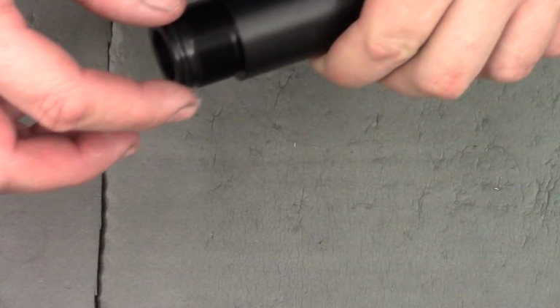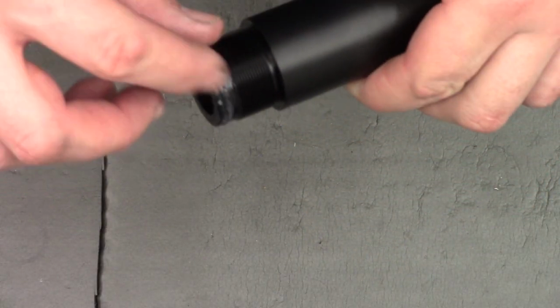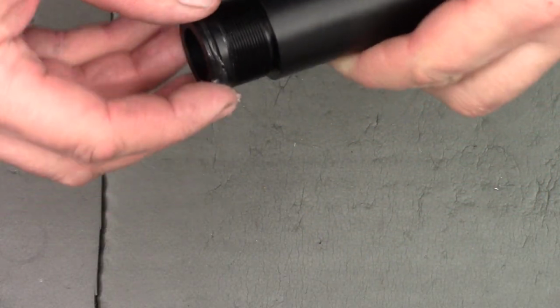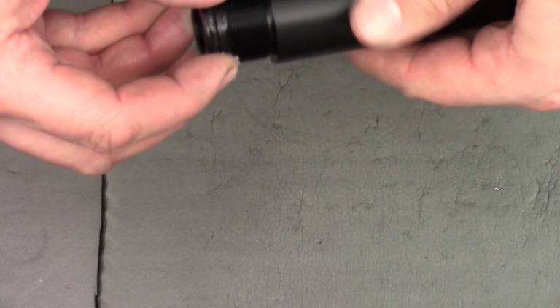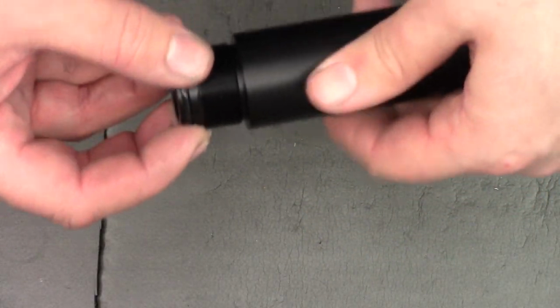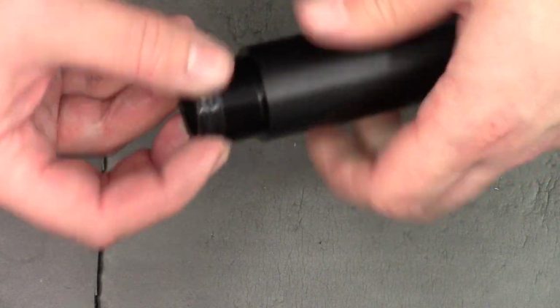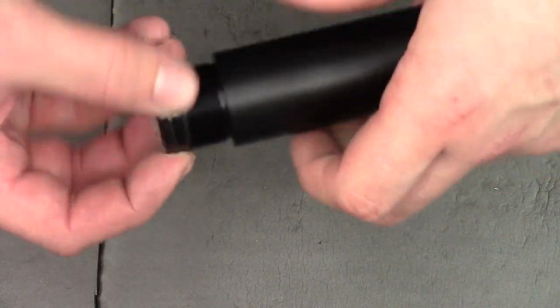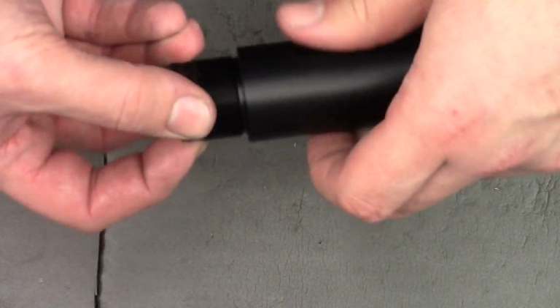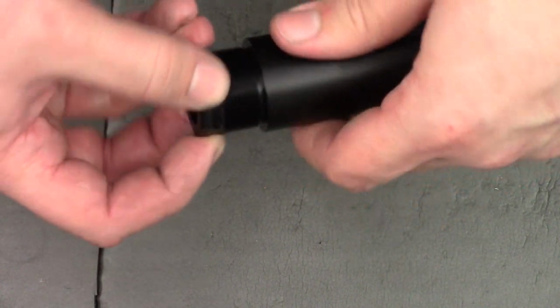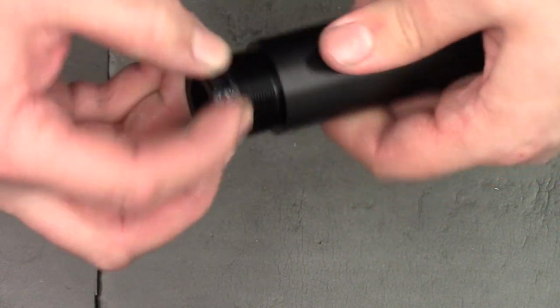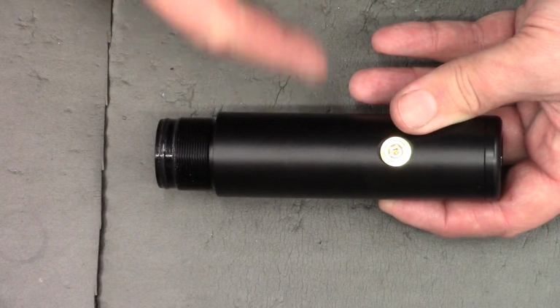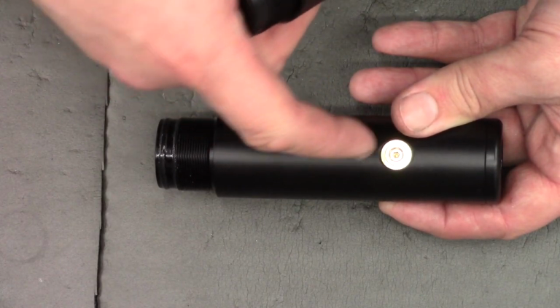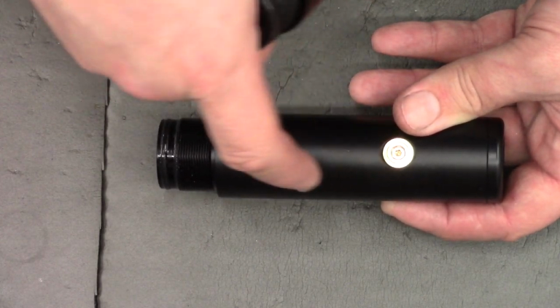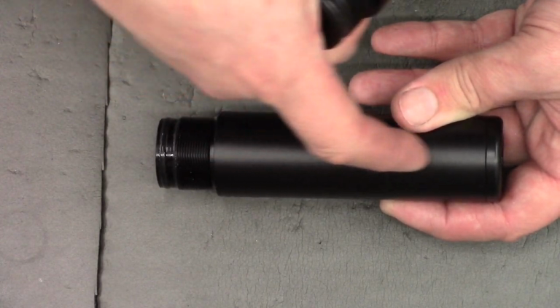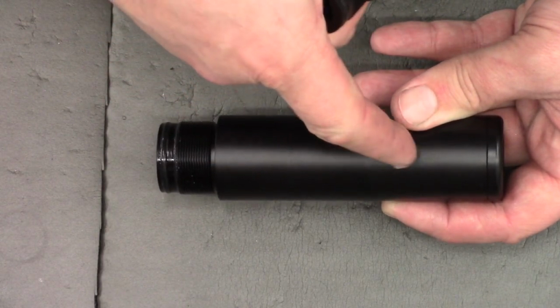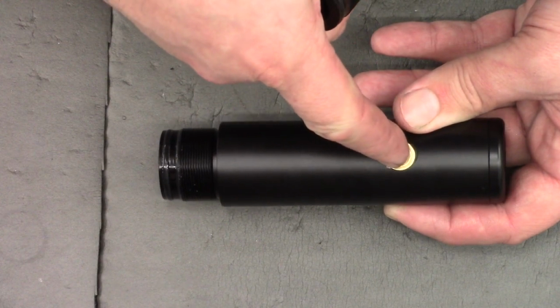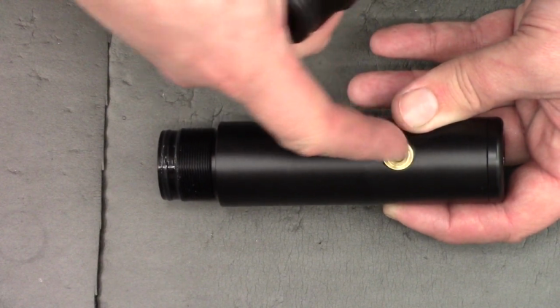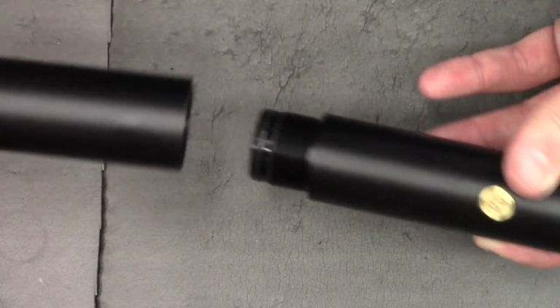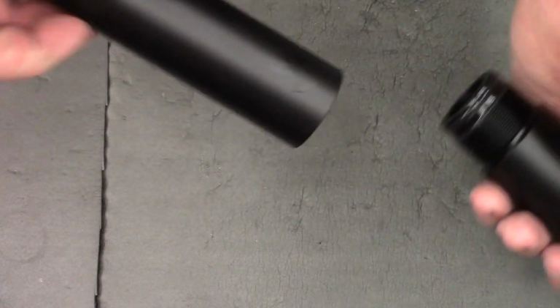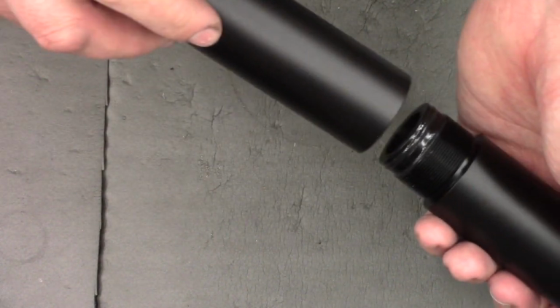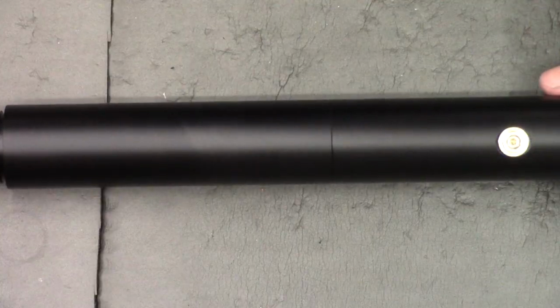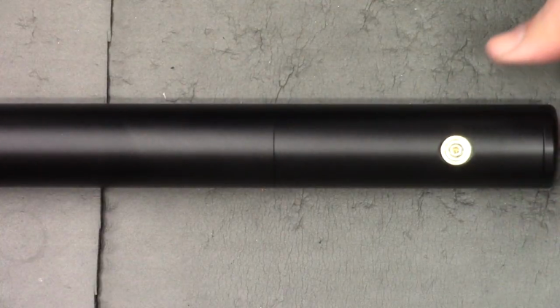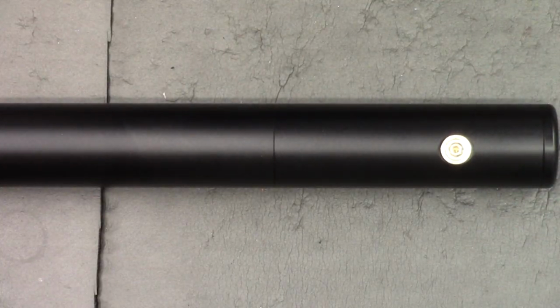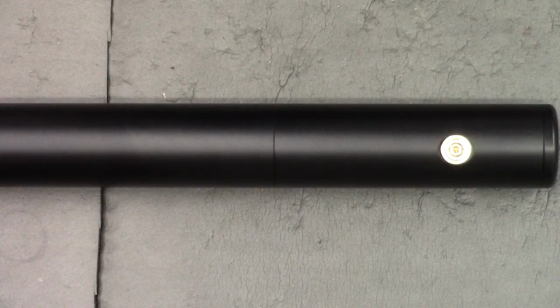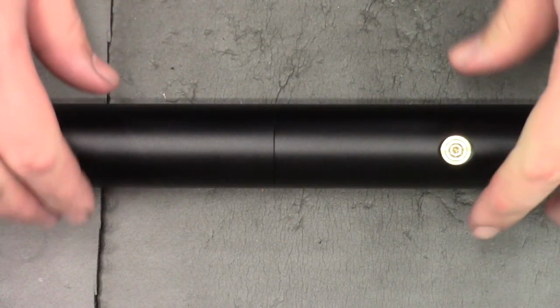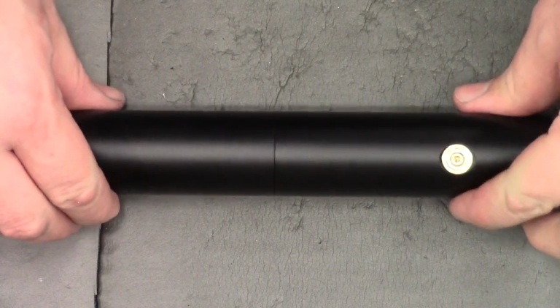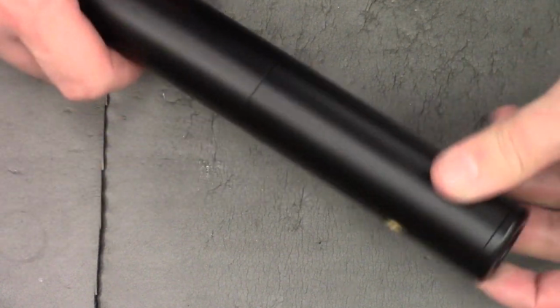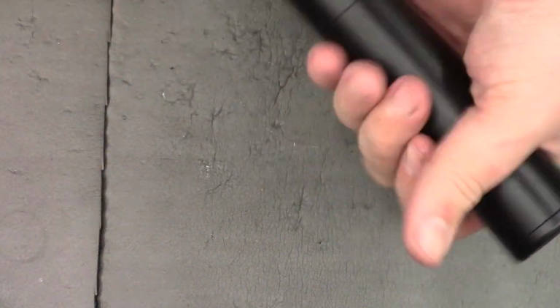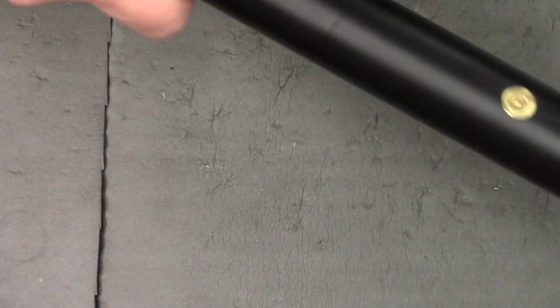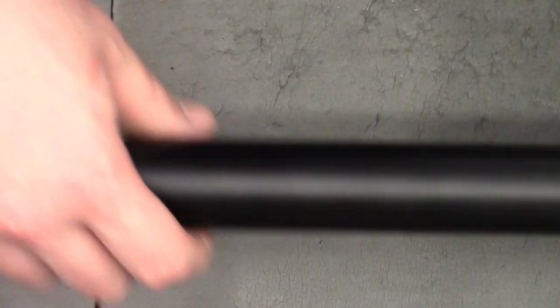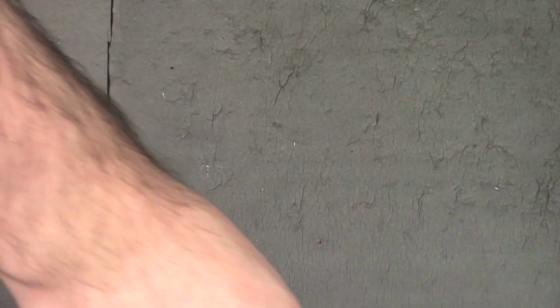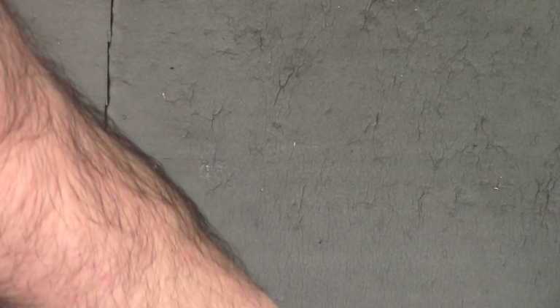Make sure the threads are nice and clean before you put this back together. Since this is a sub-12, the regulator is going out the back. That's the air cylinder put back together, so I'll put that to one side.